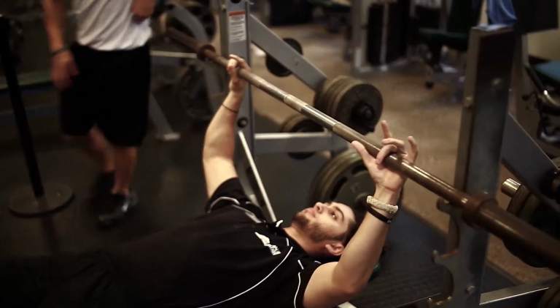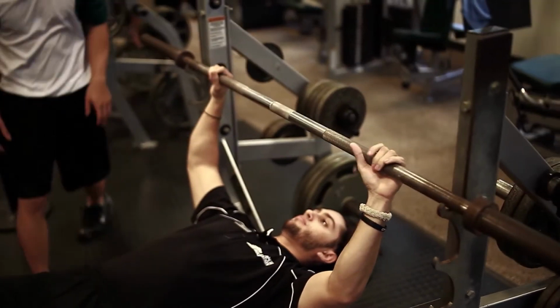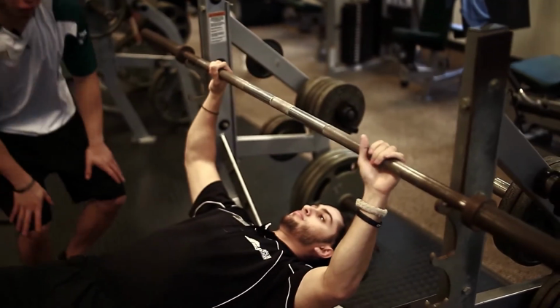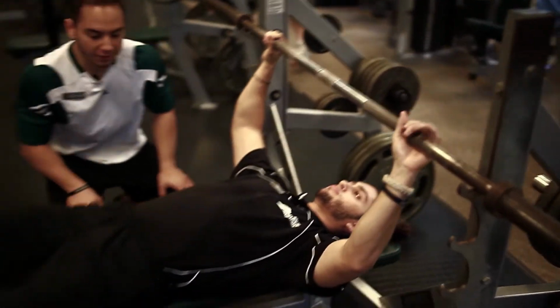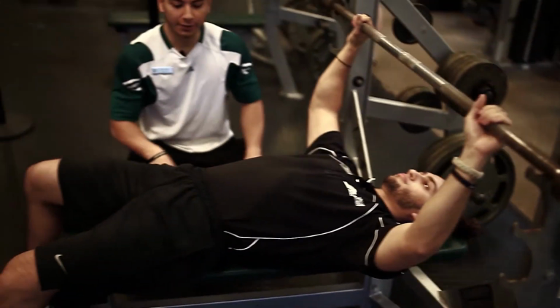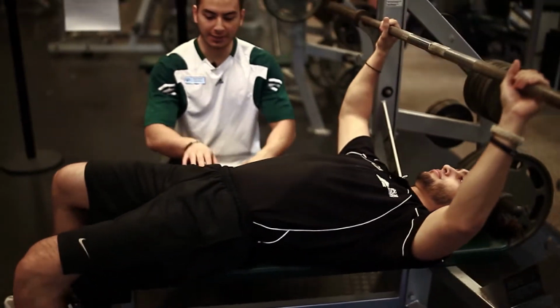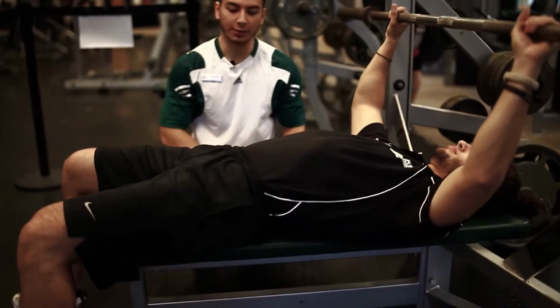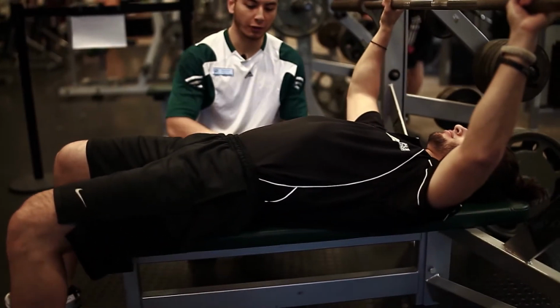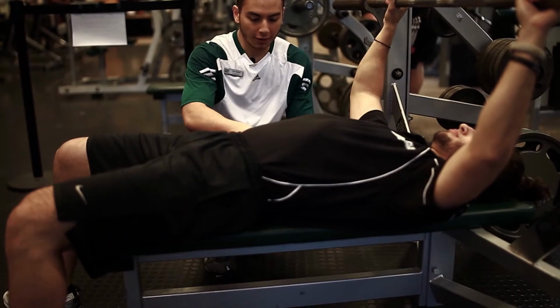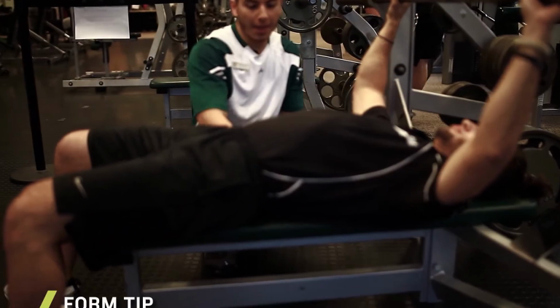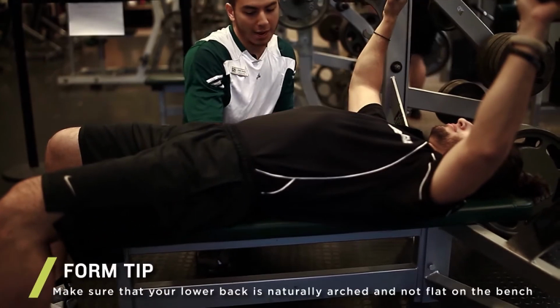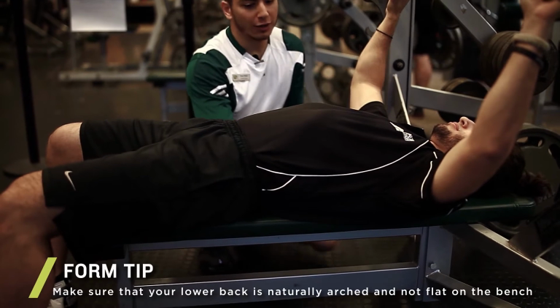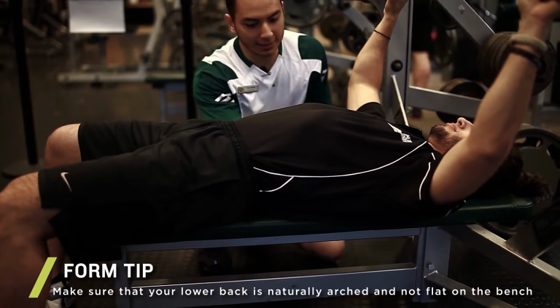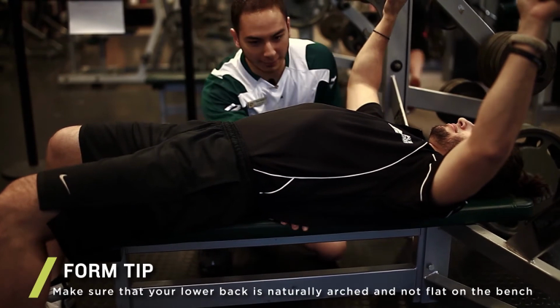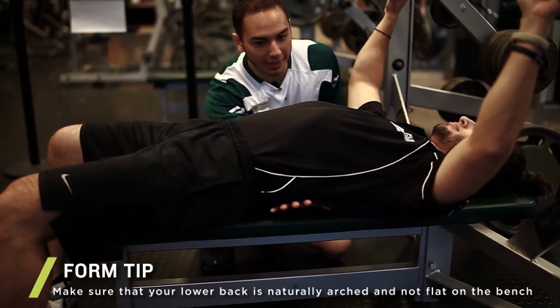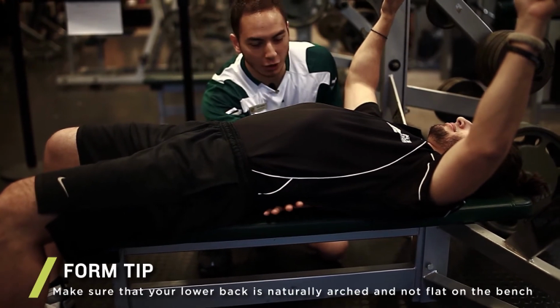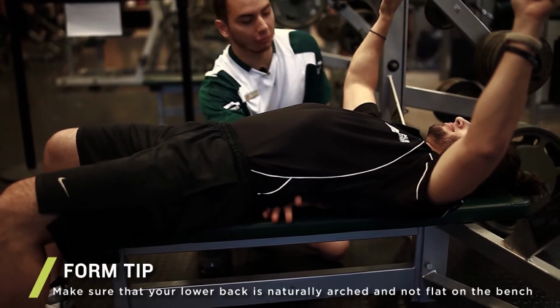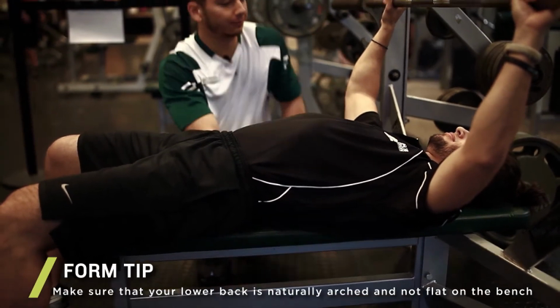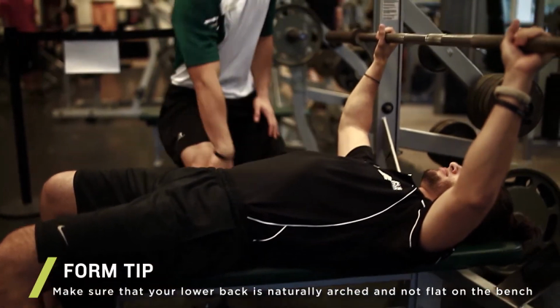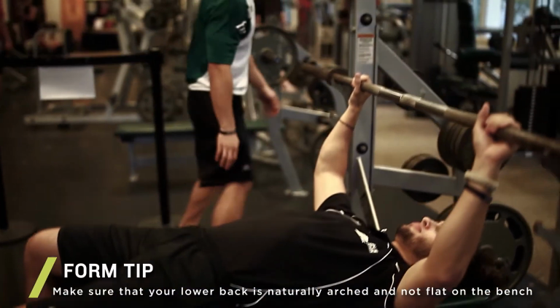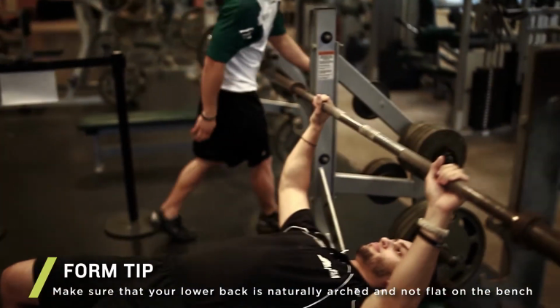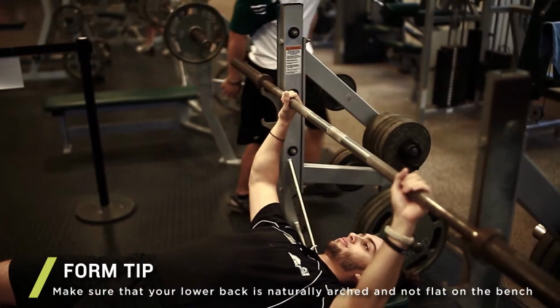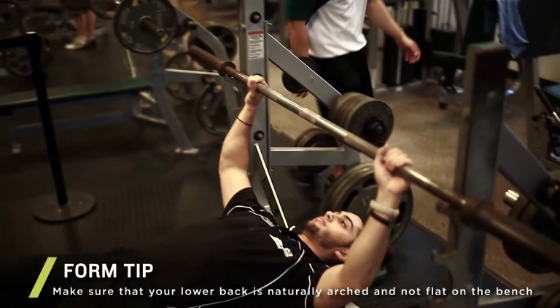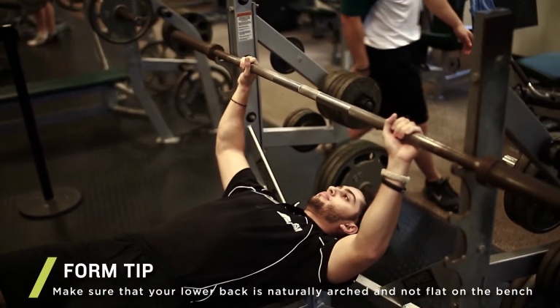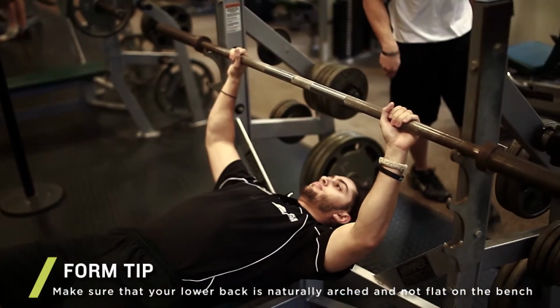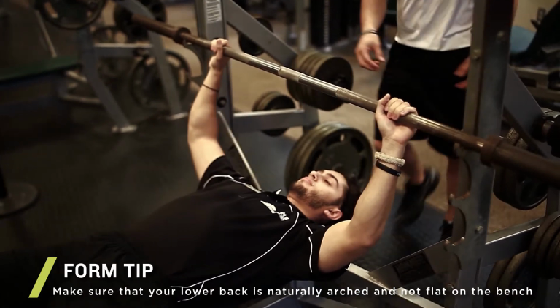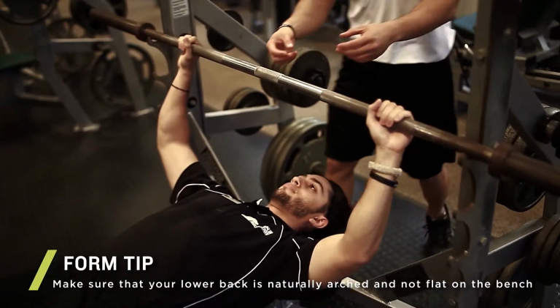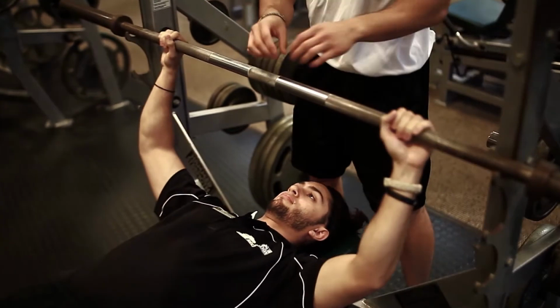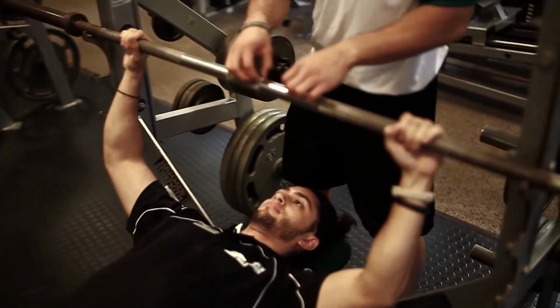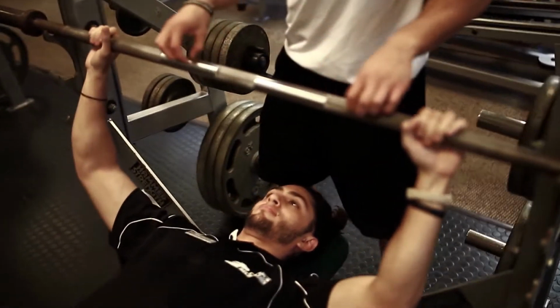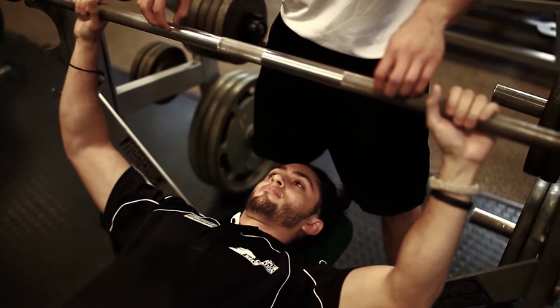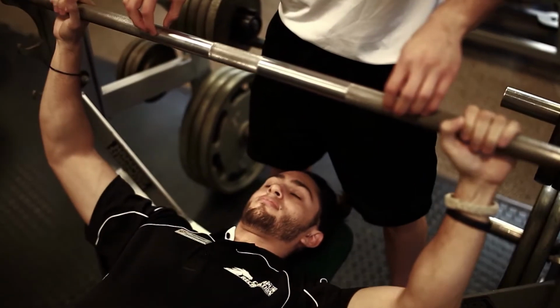He's going to have a natural arc in his back so that his hips are still on the ground, and you can see that I can flip my hand all the way through. He's also going to make sure that his eye level is with the bar.